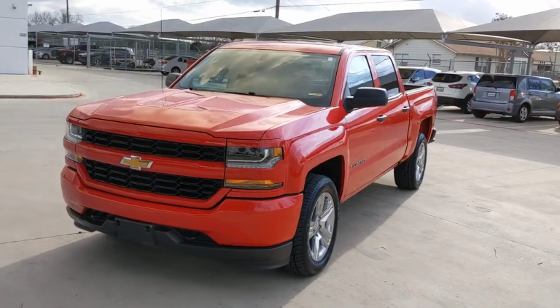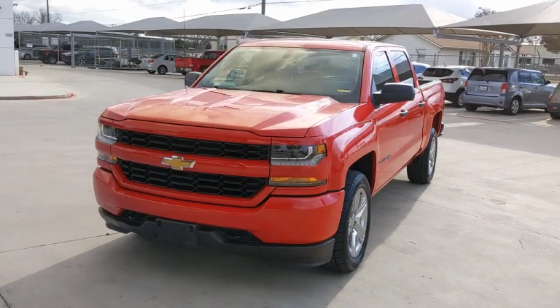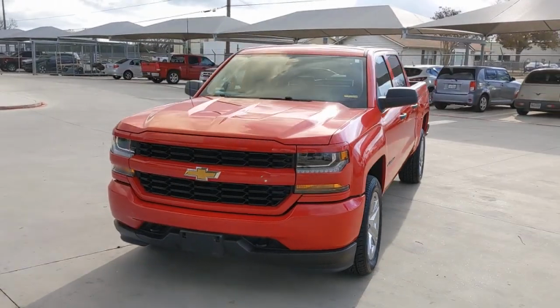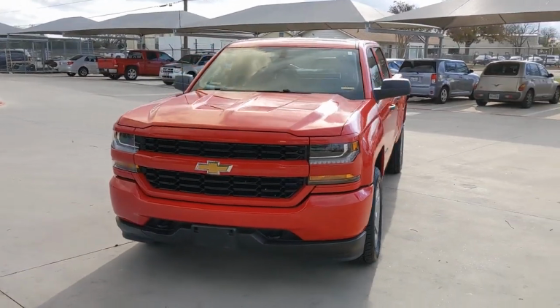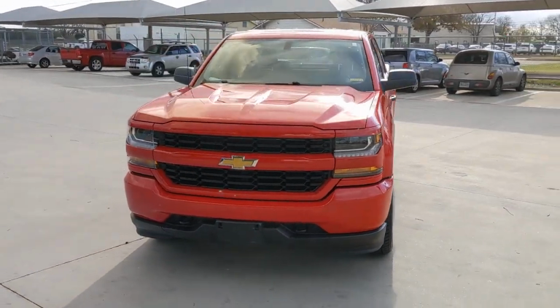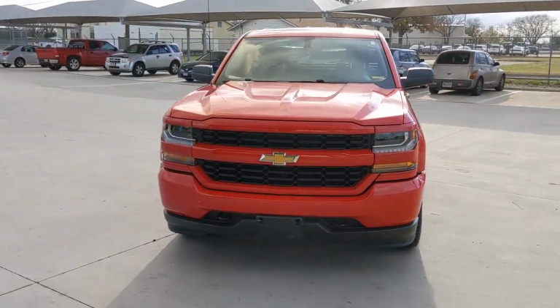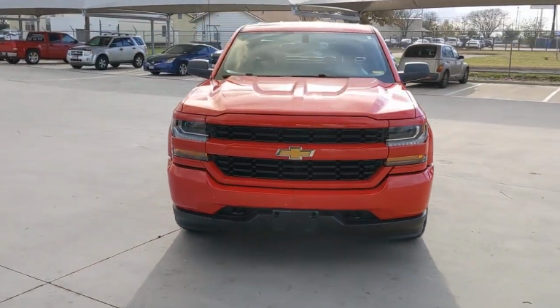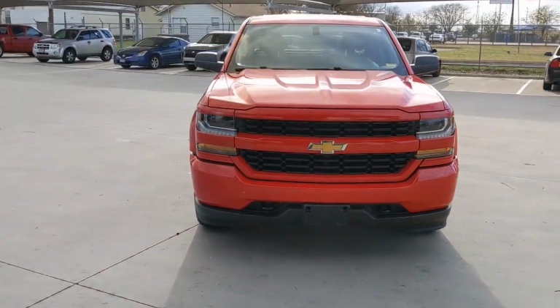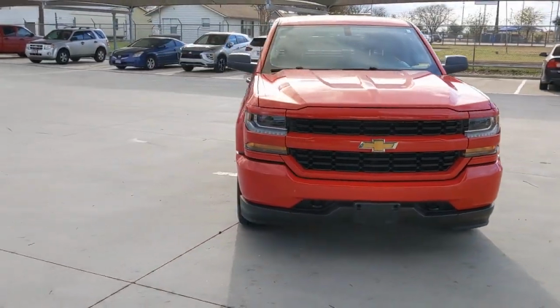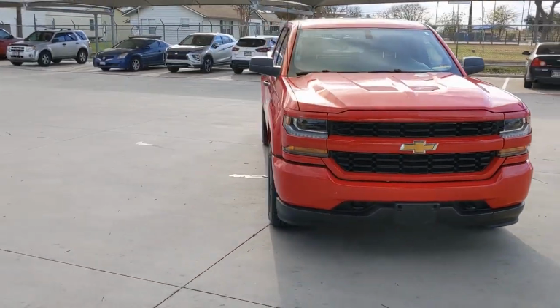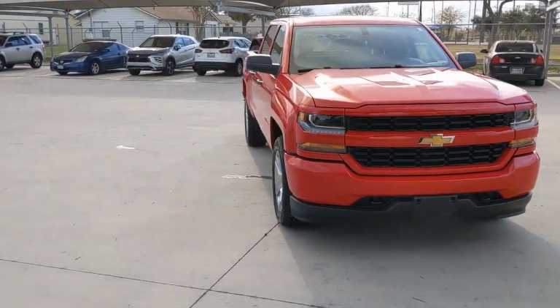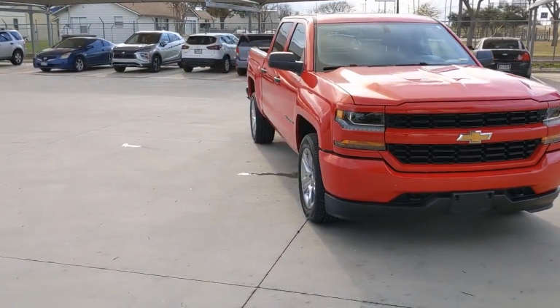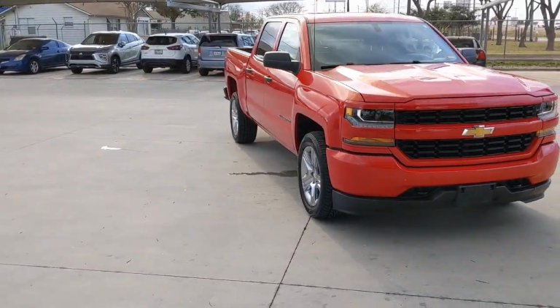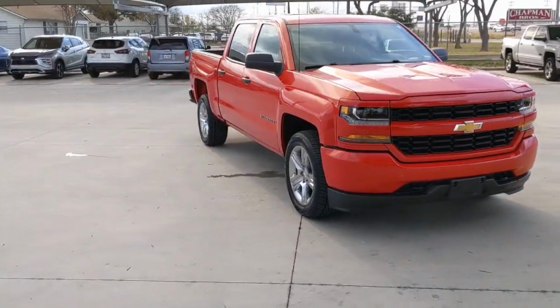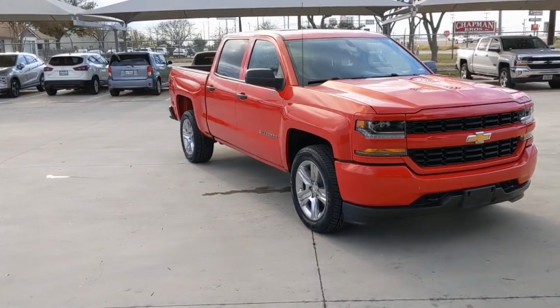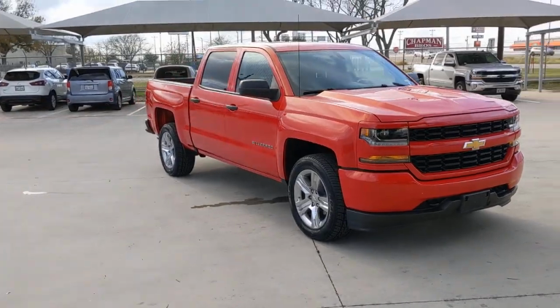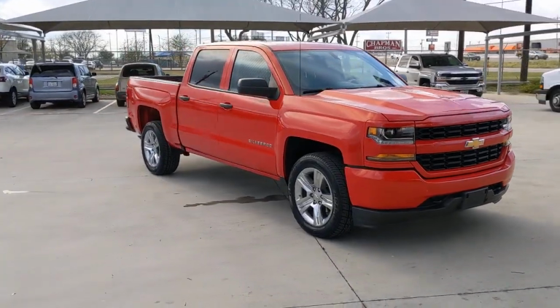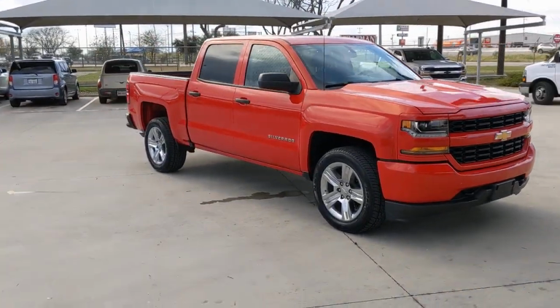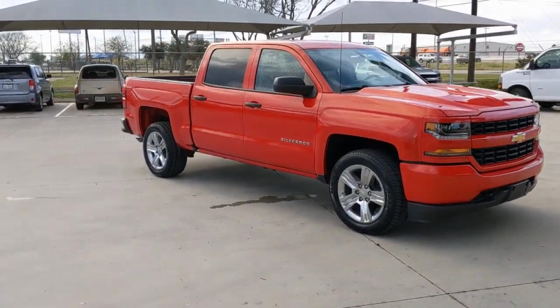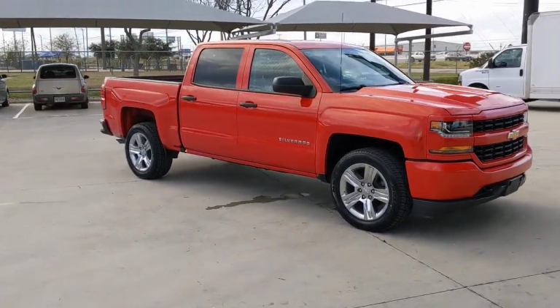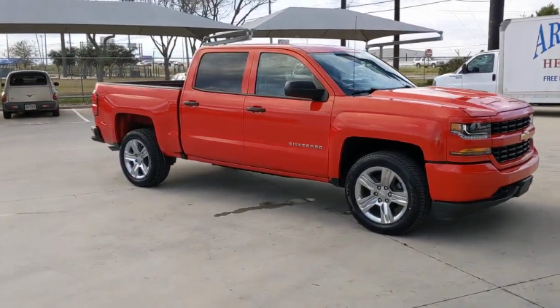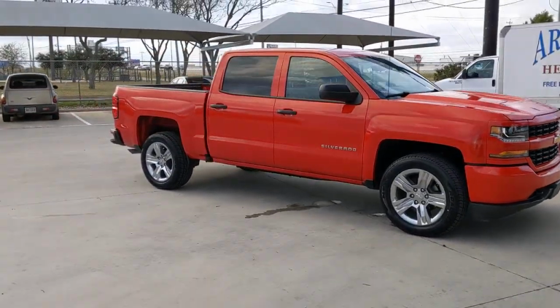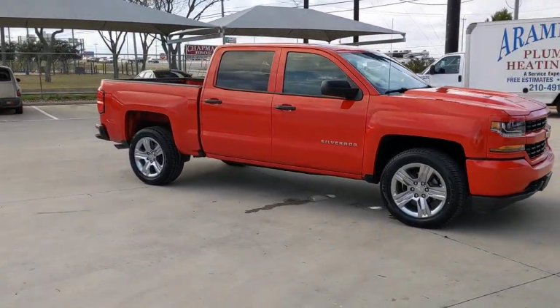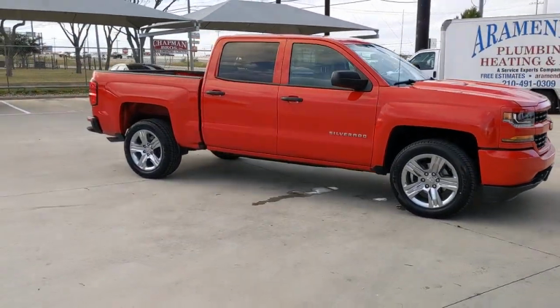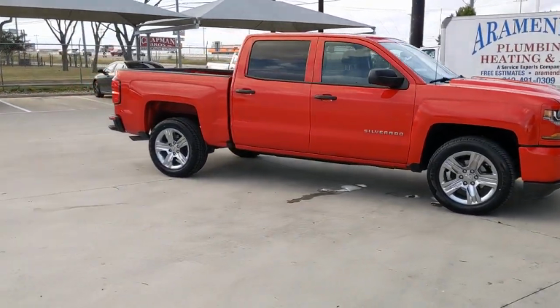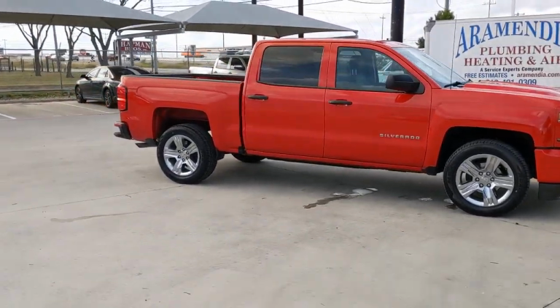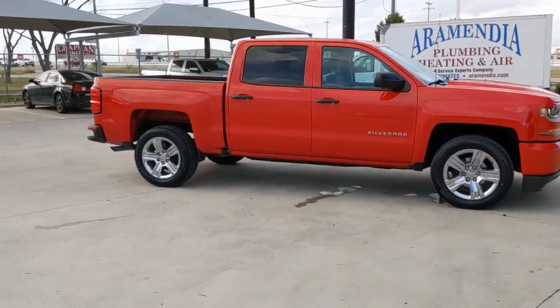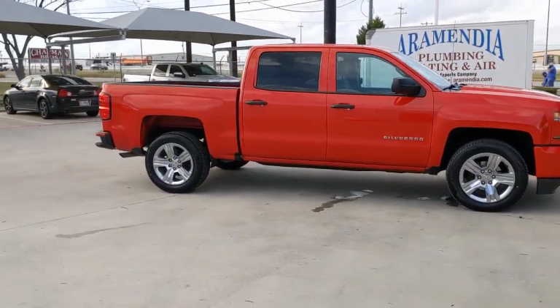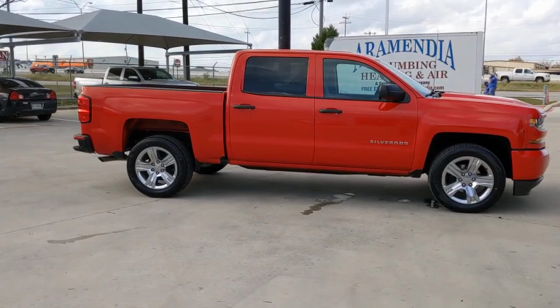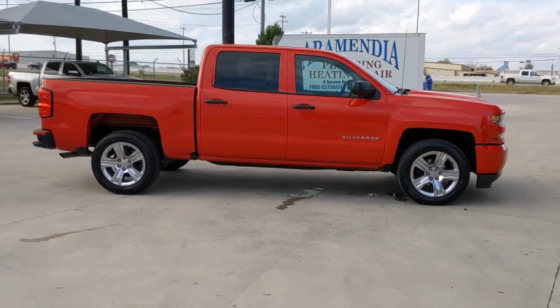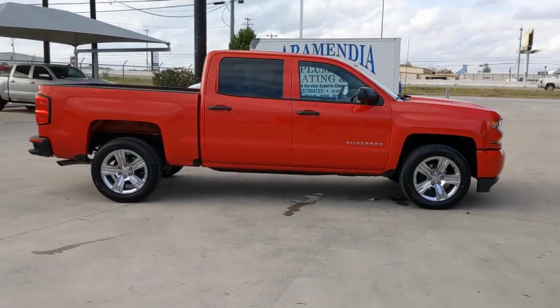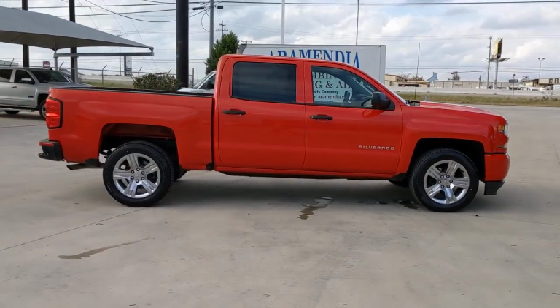Looking for your dream car? It could be the 2018 Chevrolet Silverado 1500. With less than 50,000 miles on the odometer, this vehicle provides excellent value.